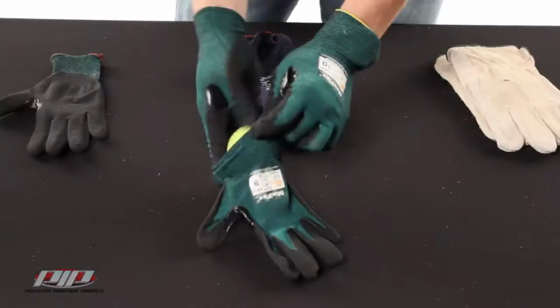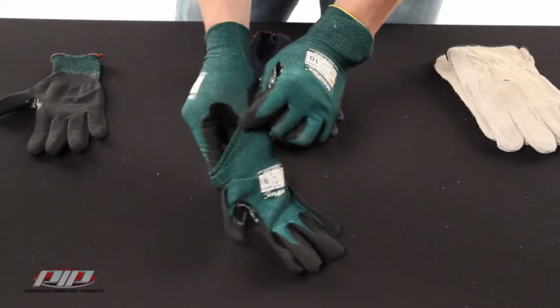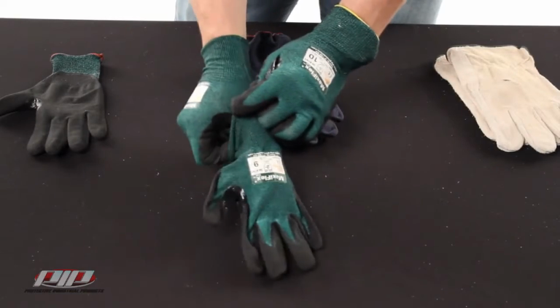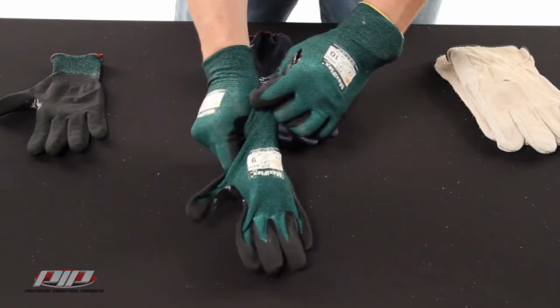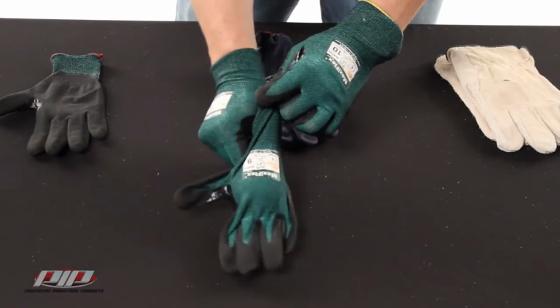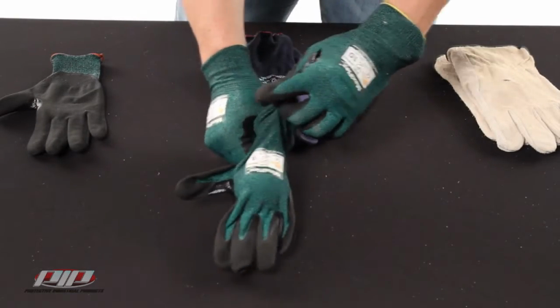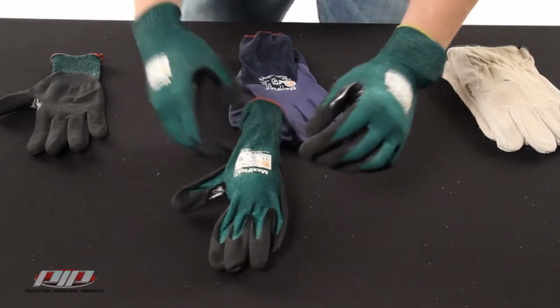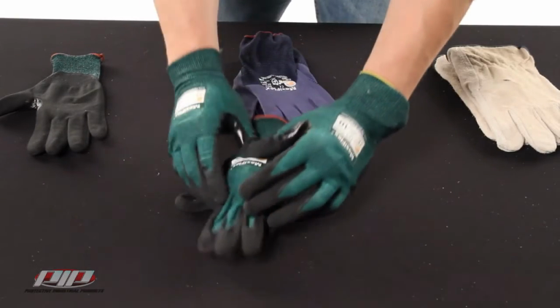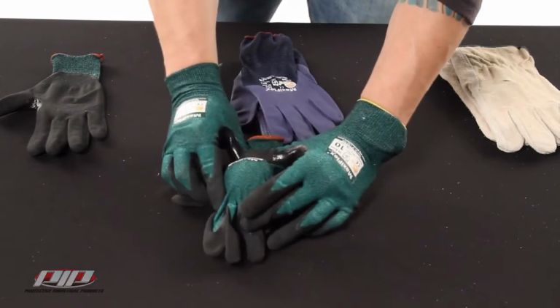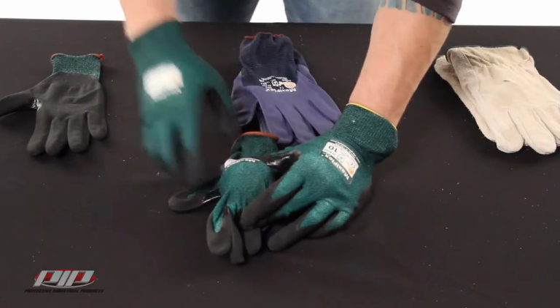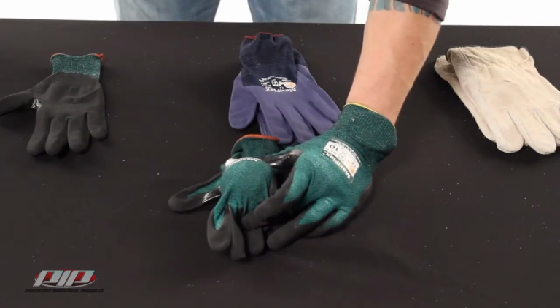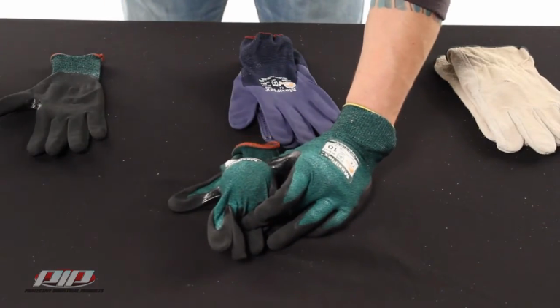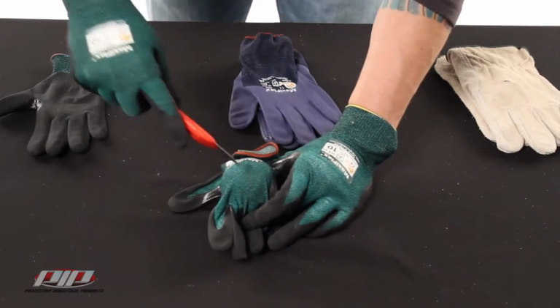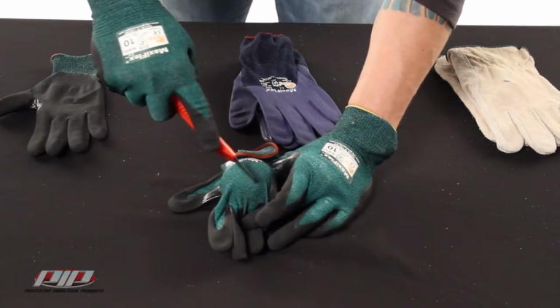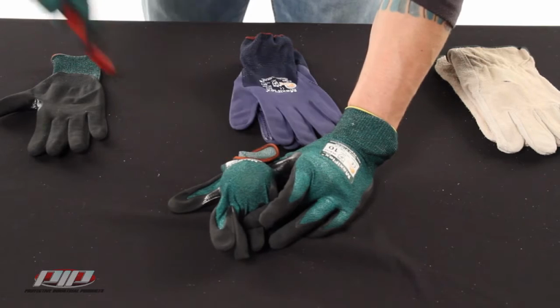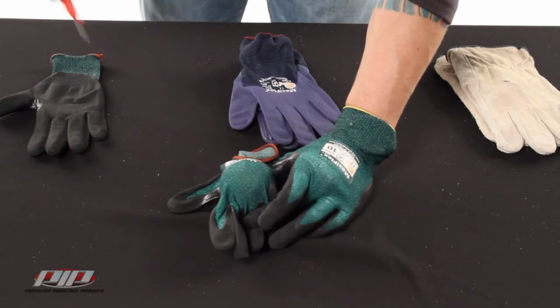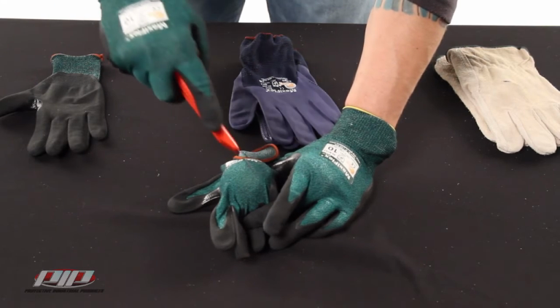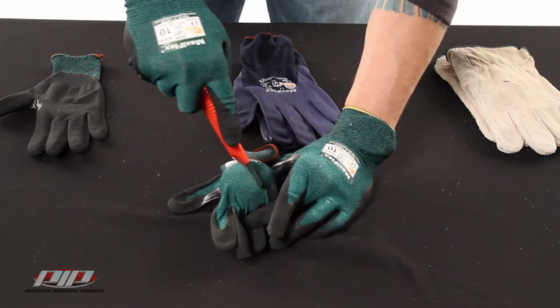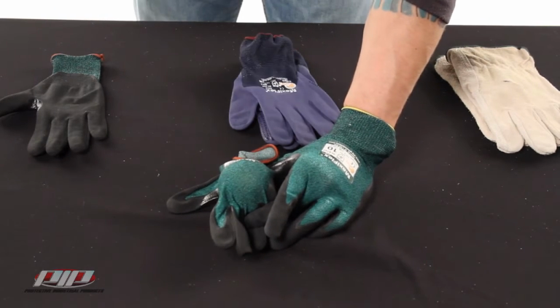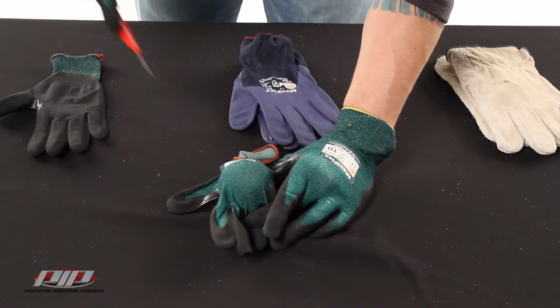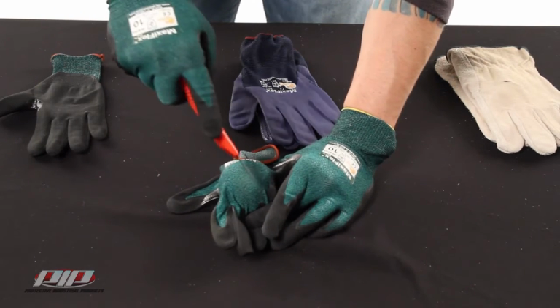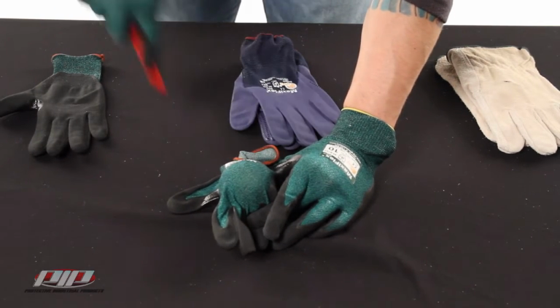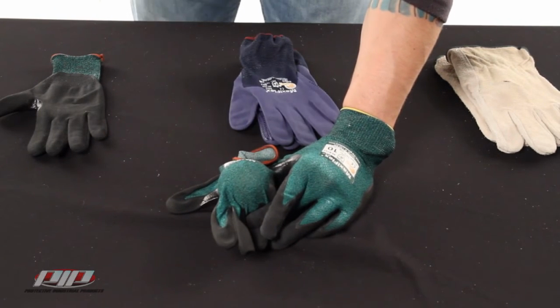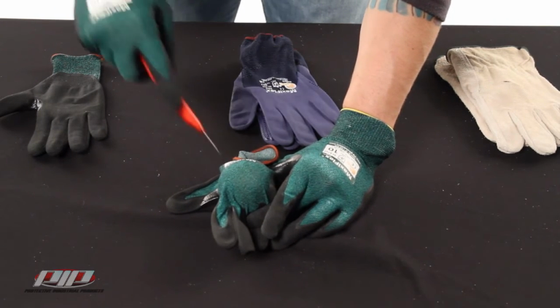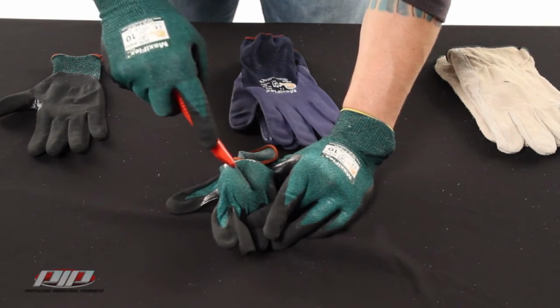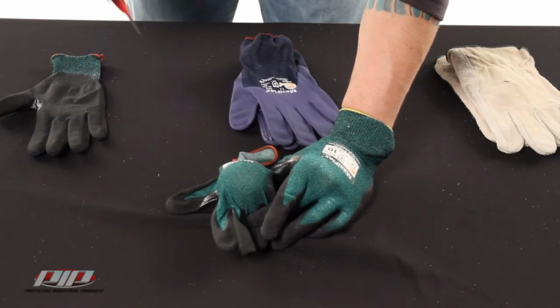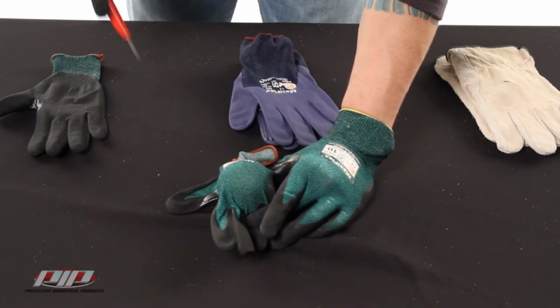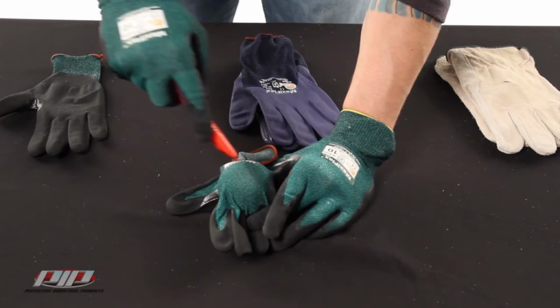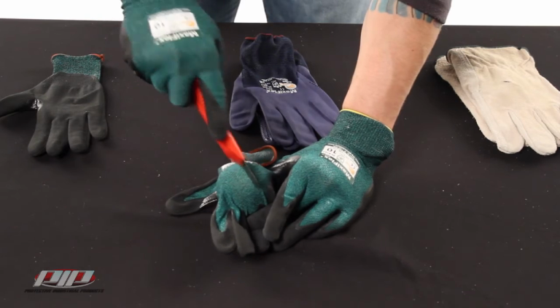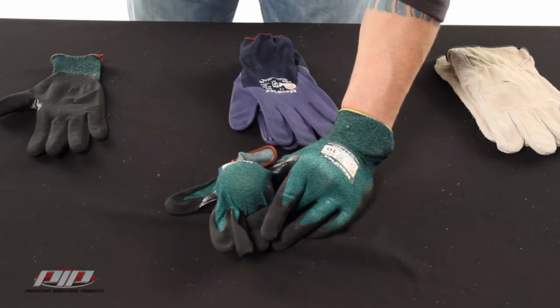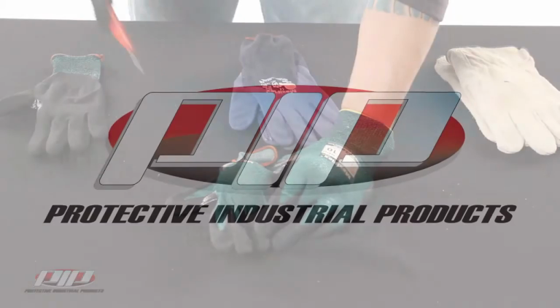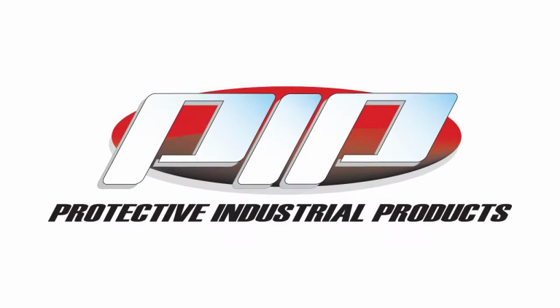And last is the MaxiFlex cut. The cut level 3 gloves perform well here — even after running the knife over the same spot repeatedly, the glove keeps you protected. So there you have it: the MaxiFlex cut from PIP.